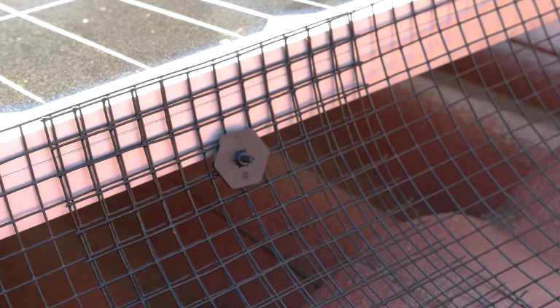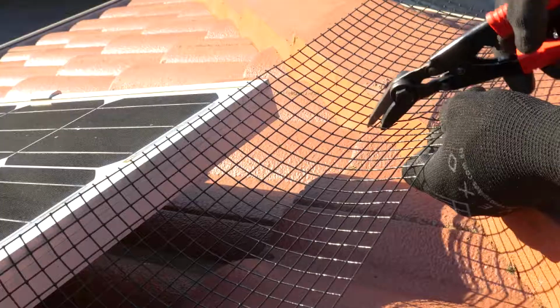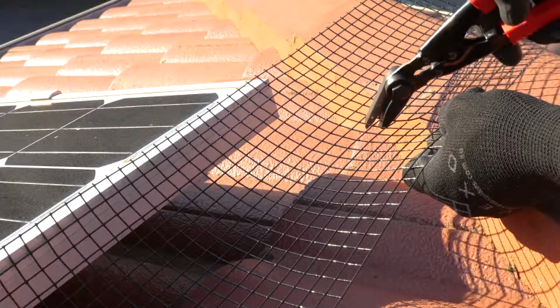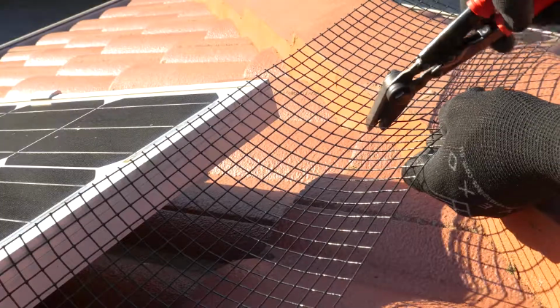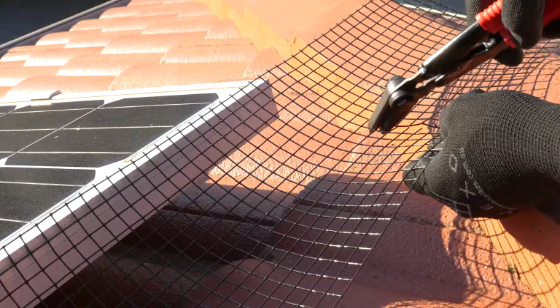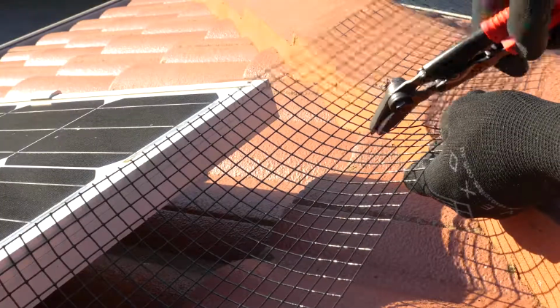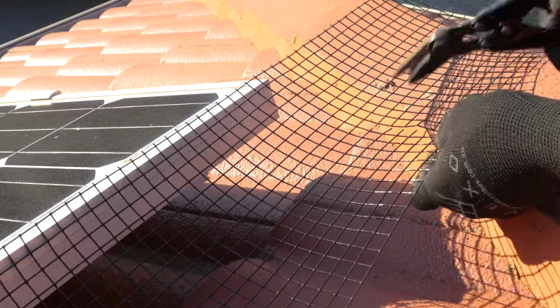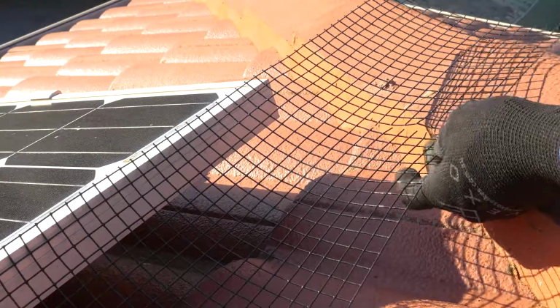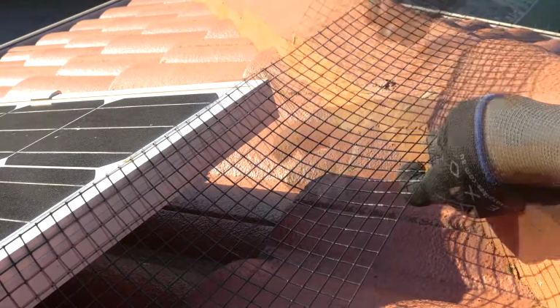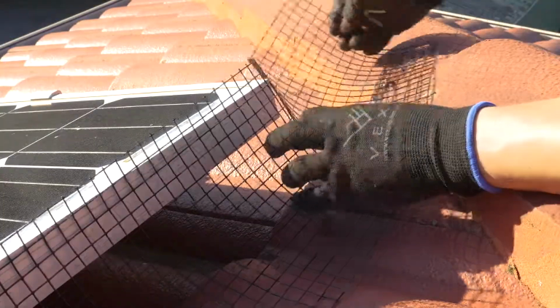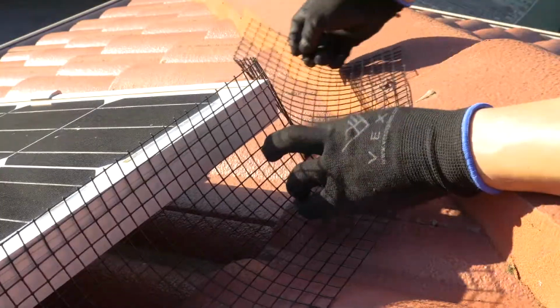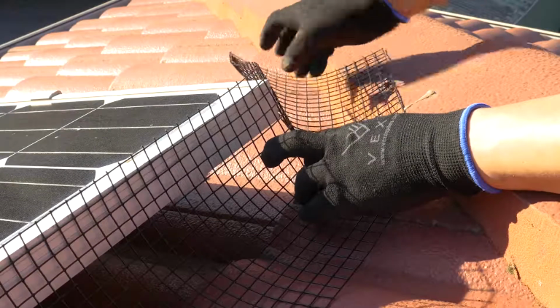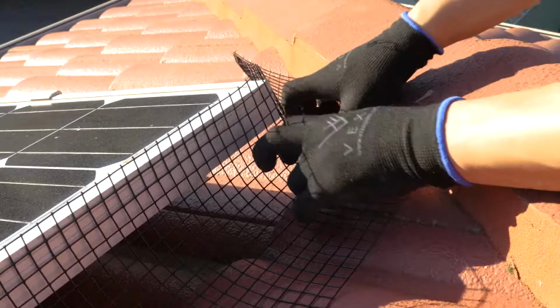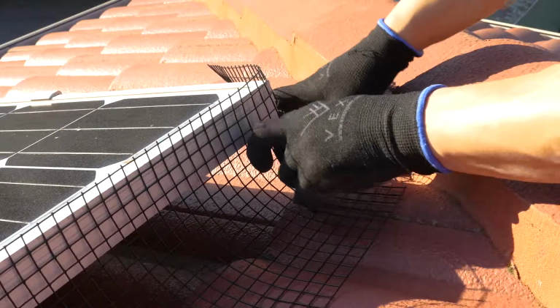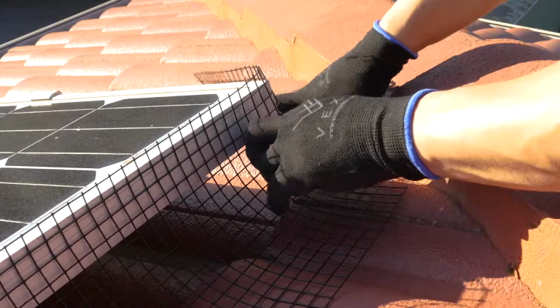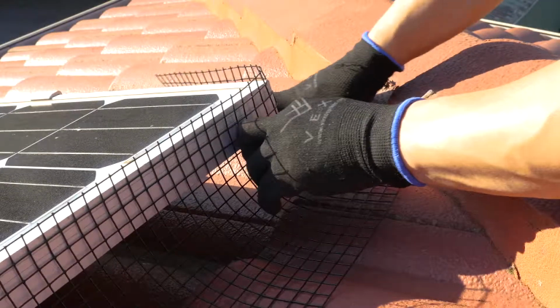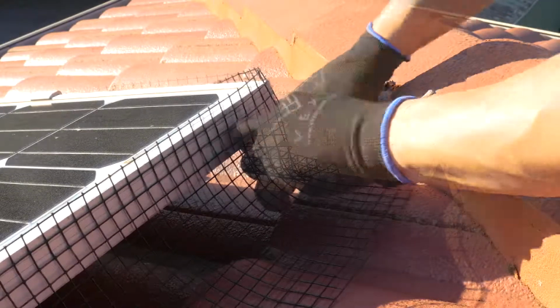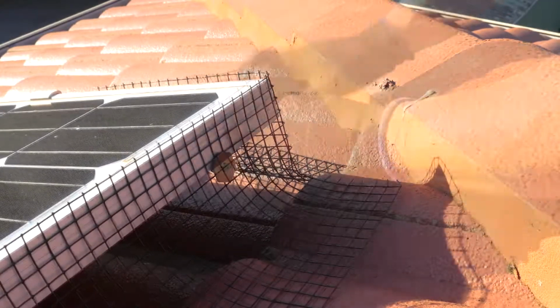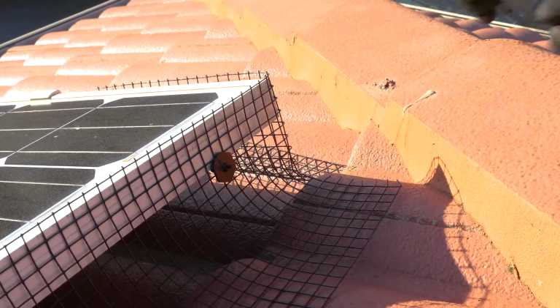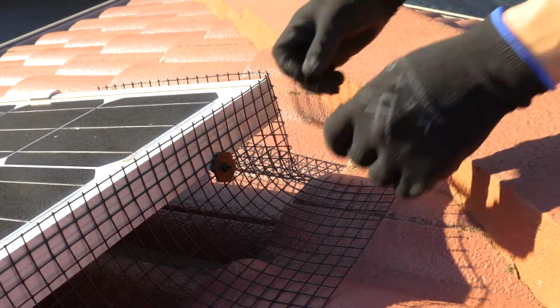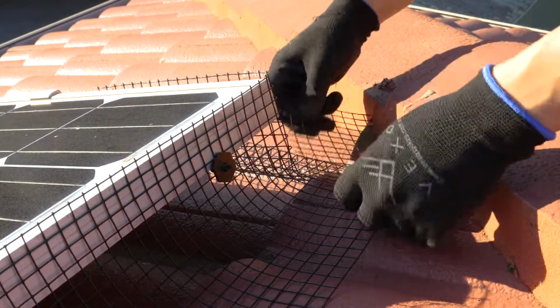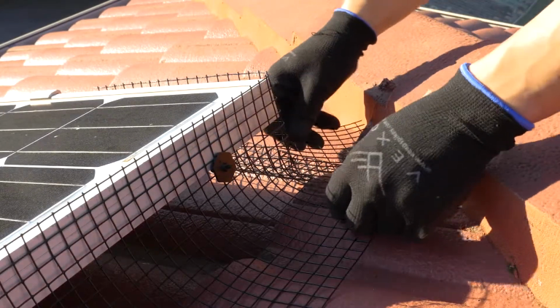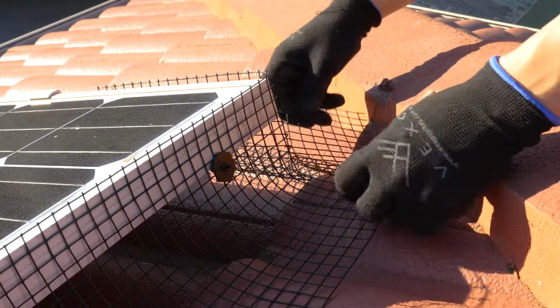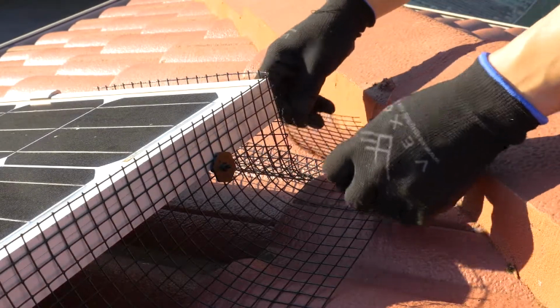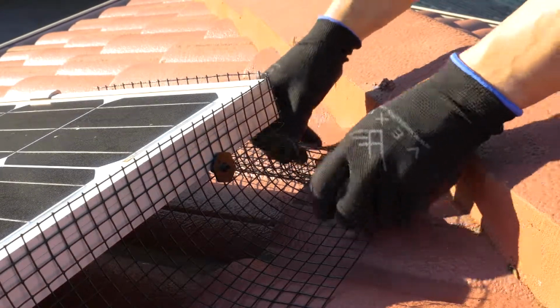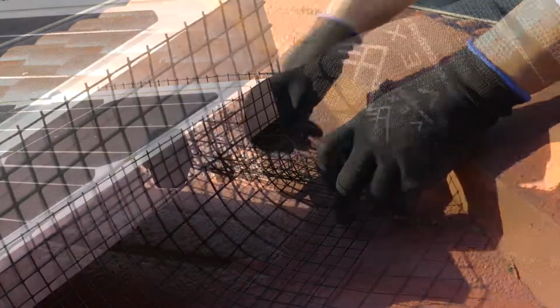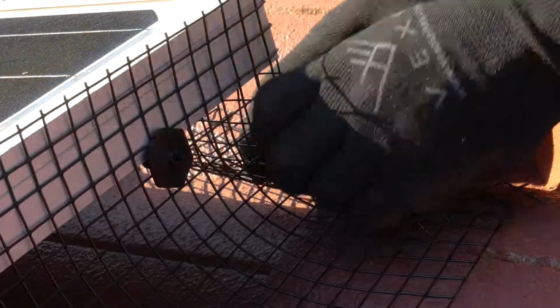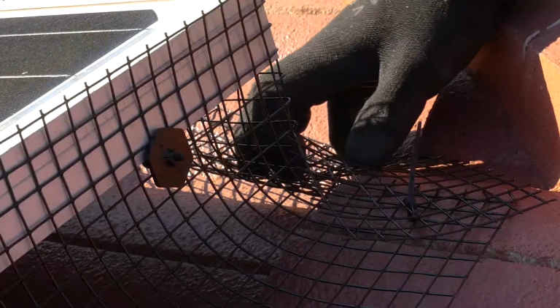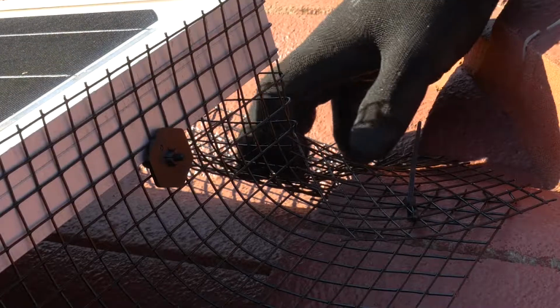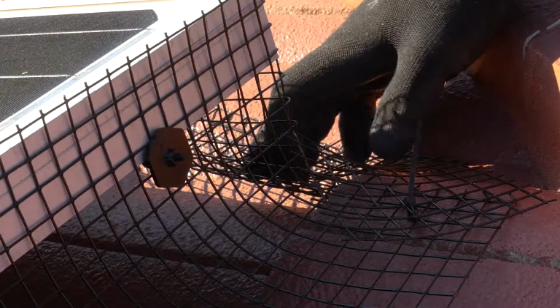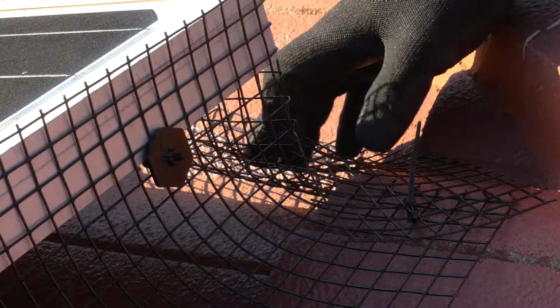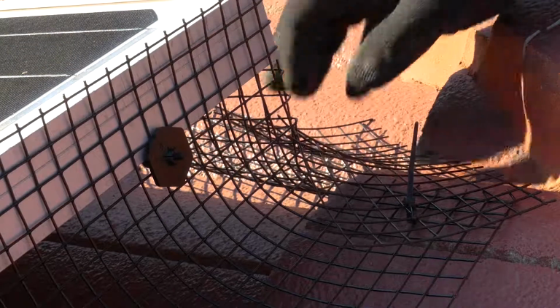For outer corners, cut upwards from the bottom until the bend point. Place a section of mesh to cover any gaps, using zip ties to fix the corner in place.